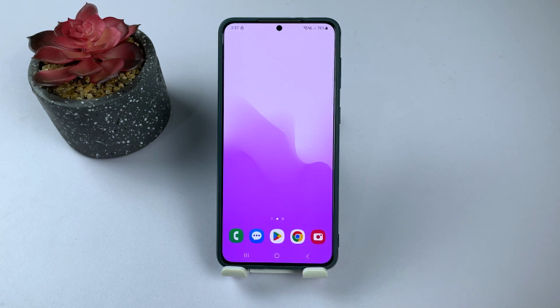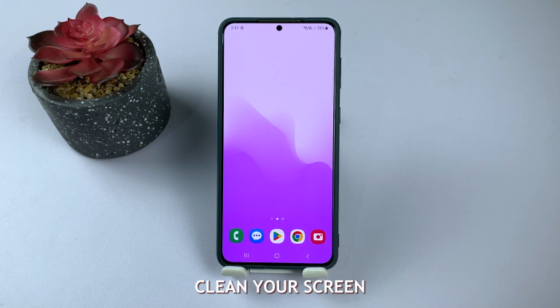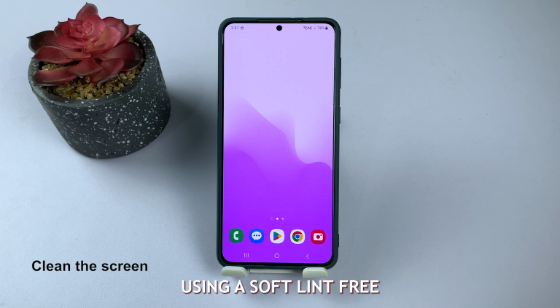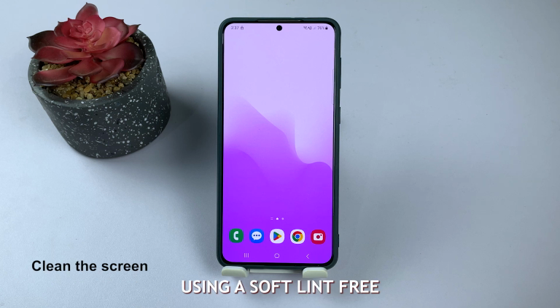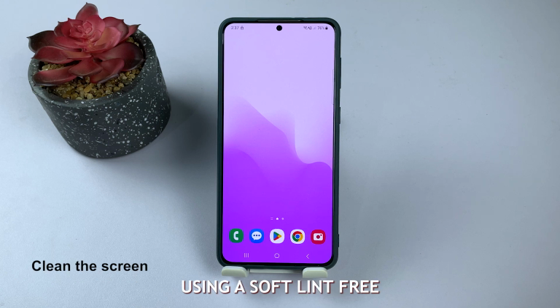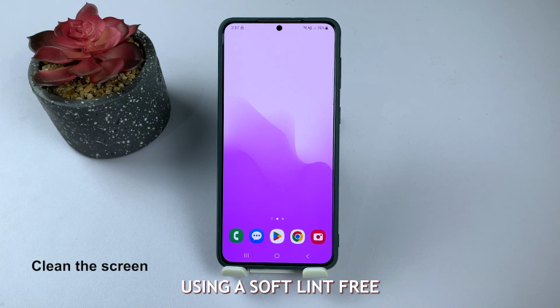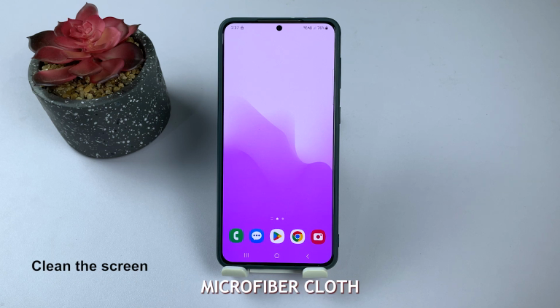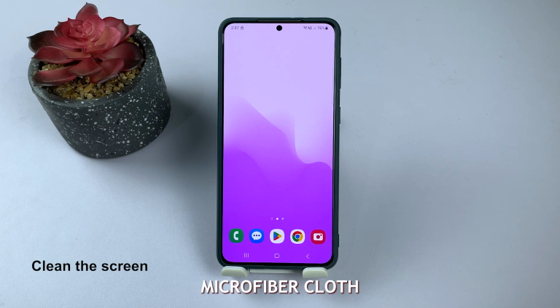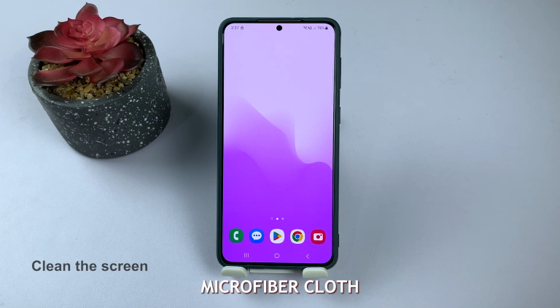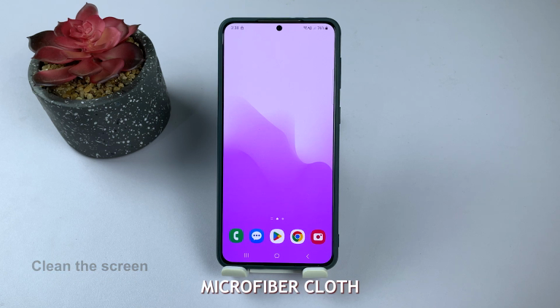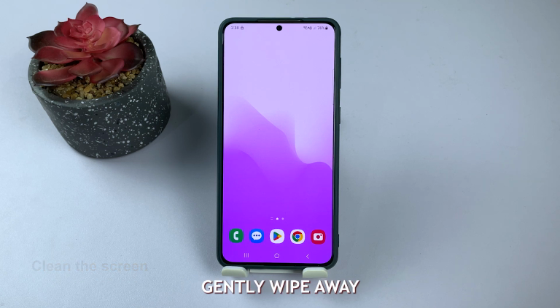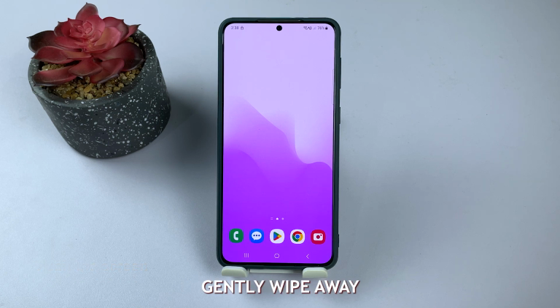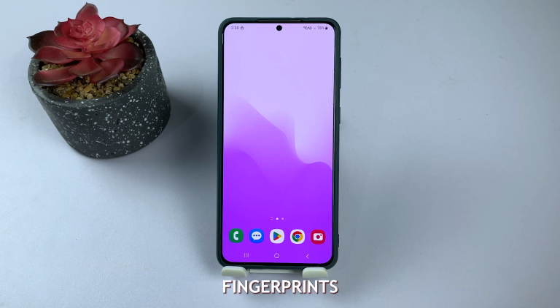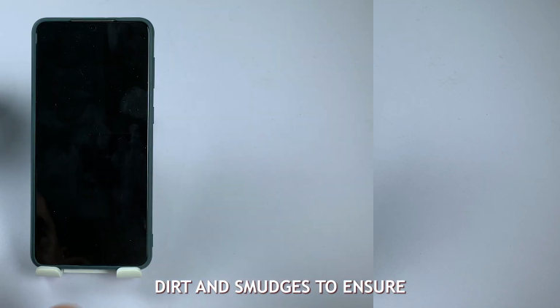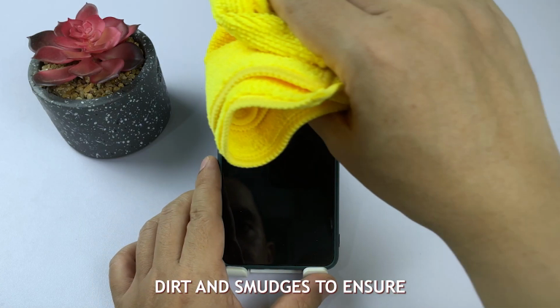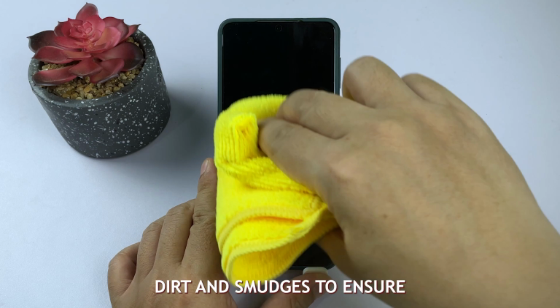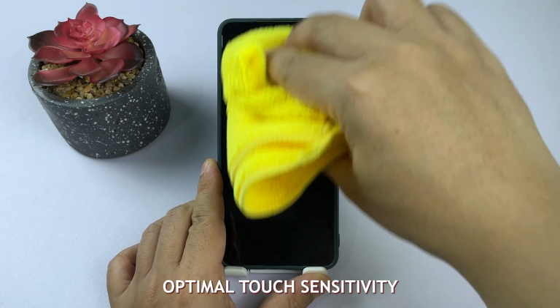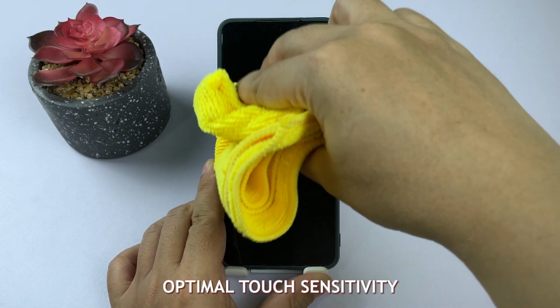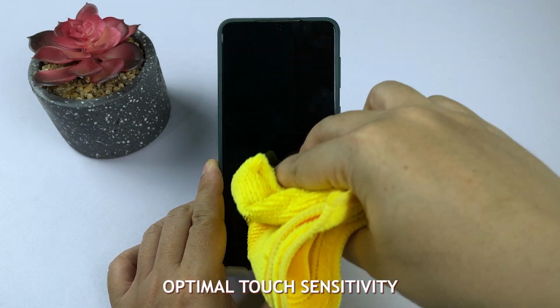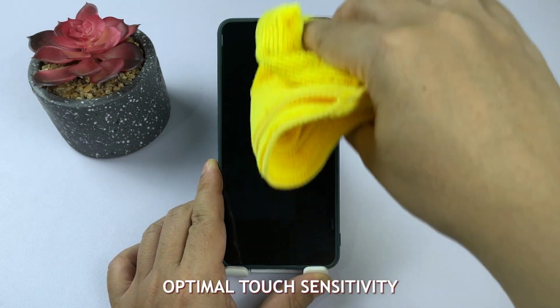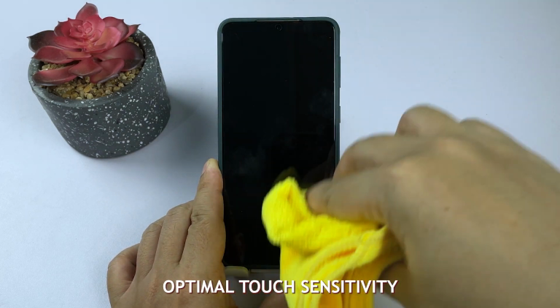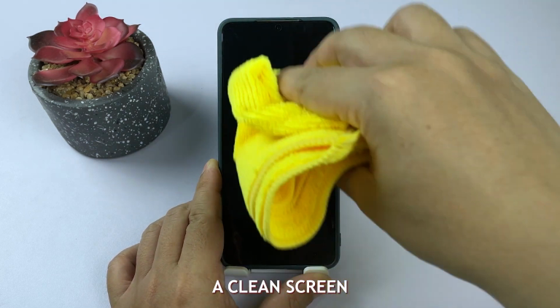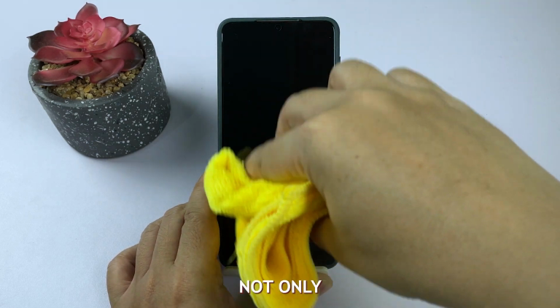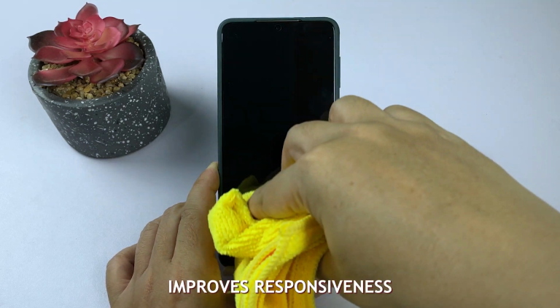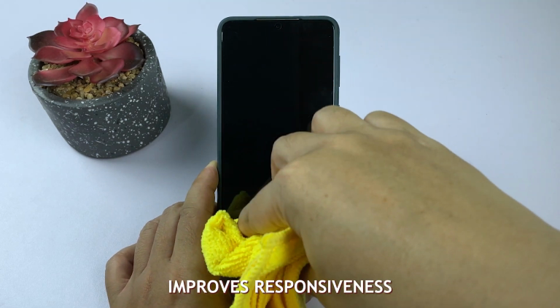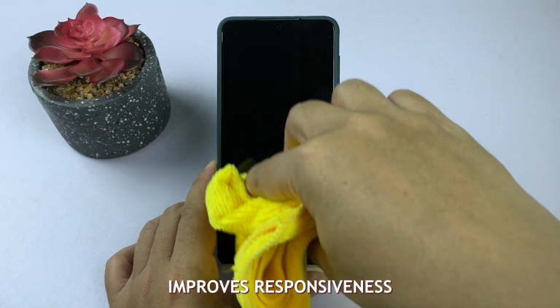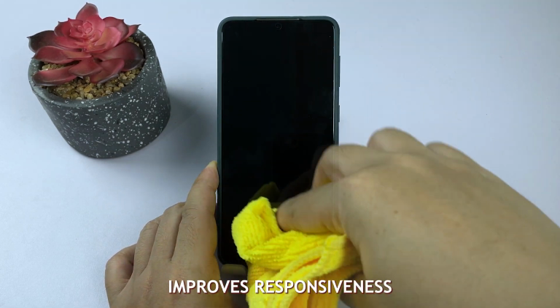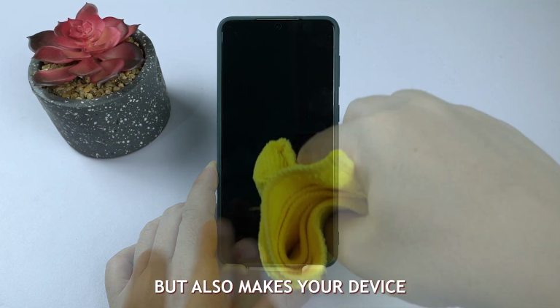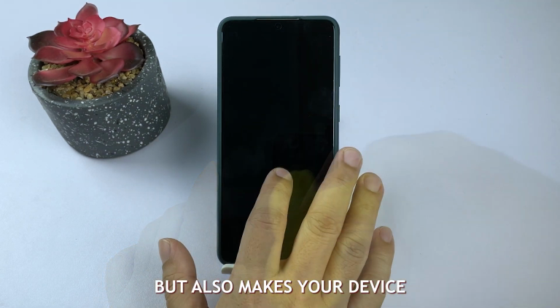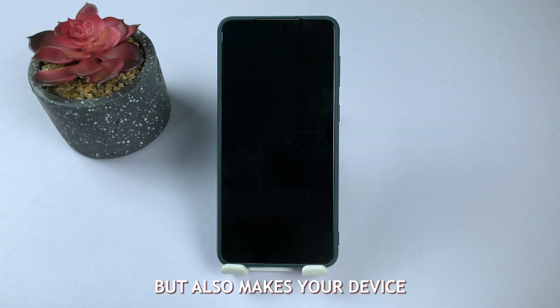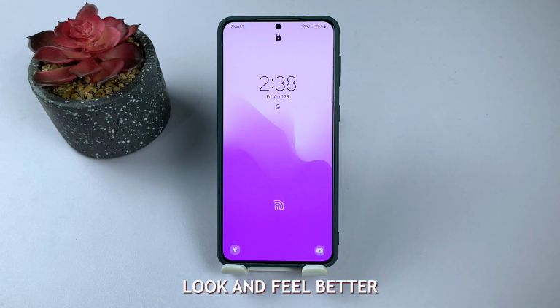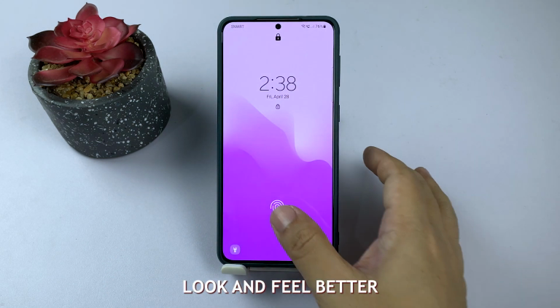Clean your screen using a soft, lint-free microfiber cloth. Gently wipe away fingerprints, dirt, and smudges to ensure optimal touch sensitivity. A clean screen not only improves responsiveness, but also makes your device look and feel better.